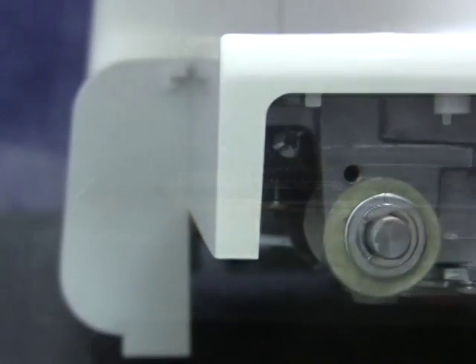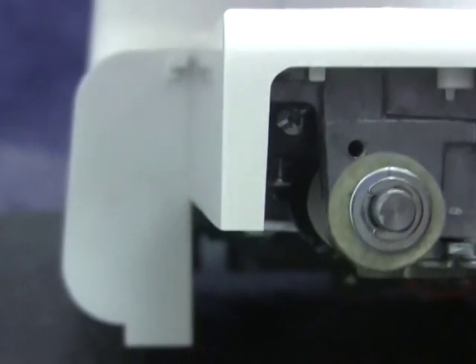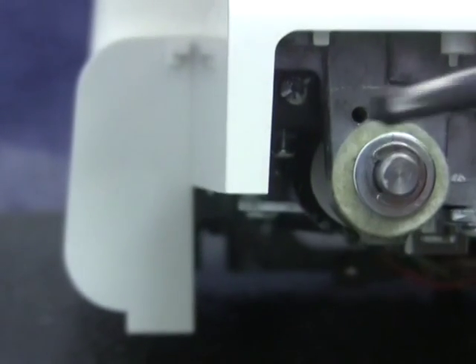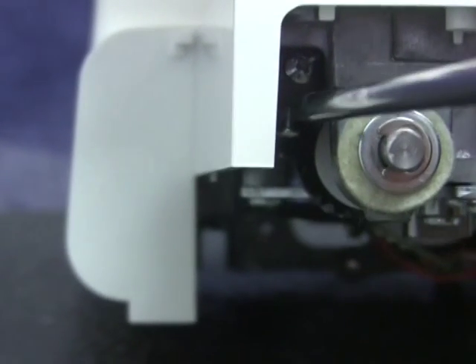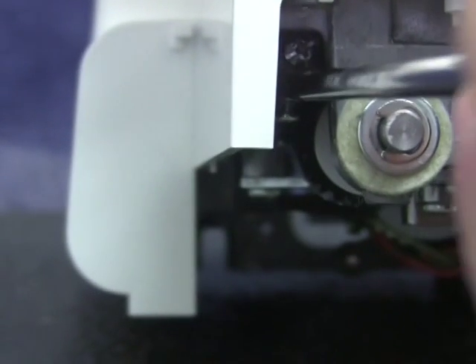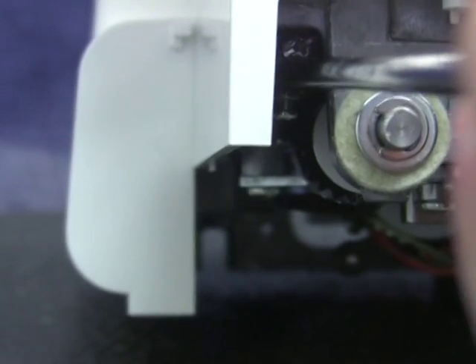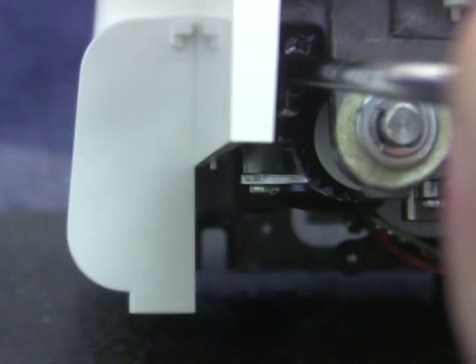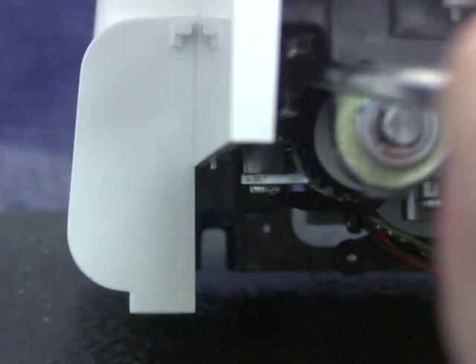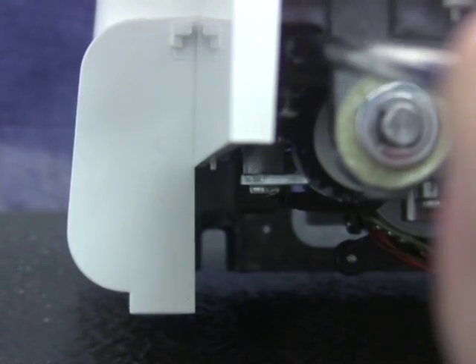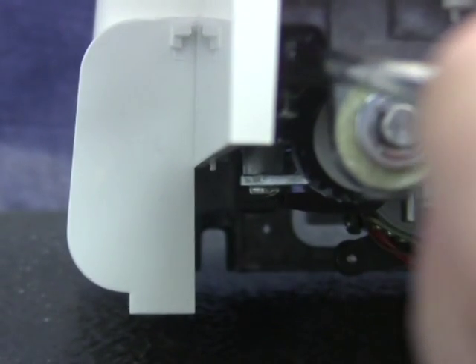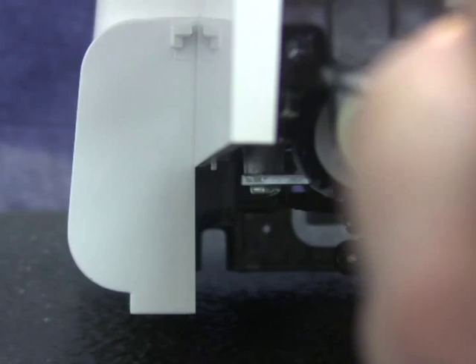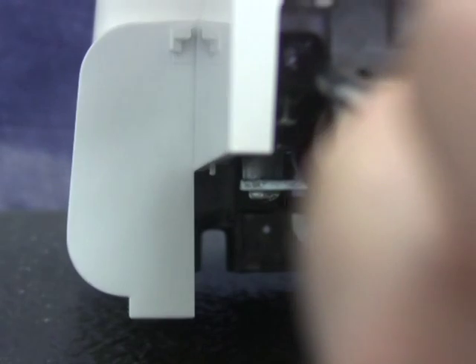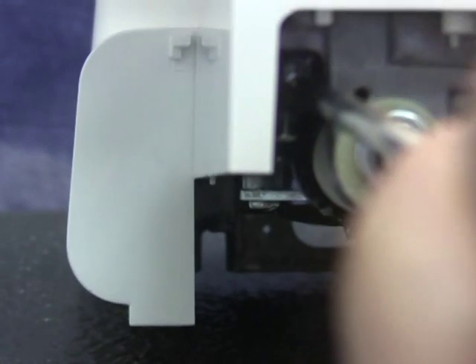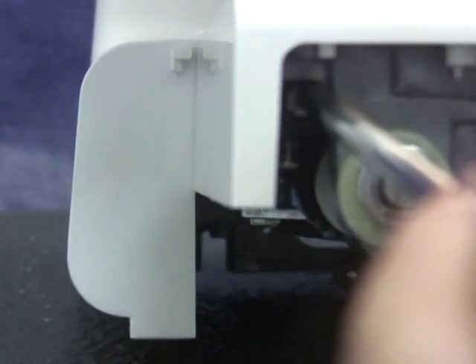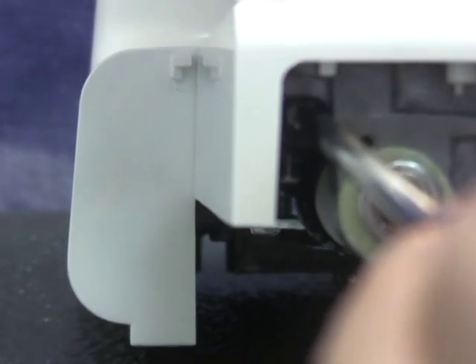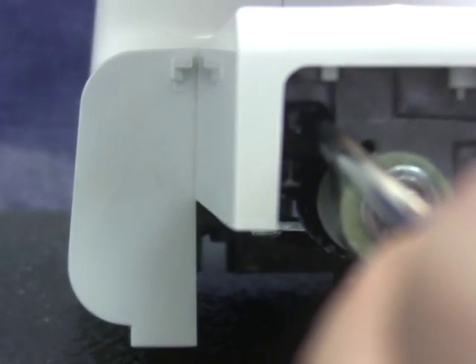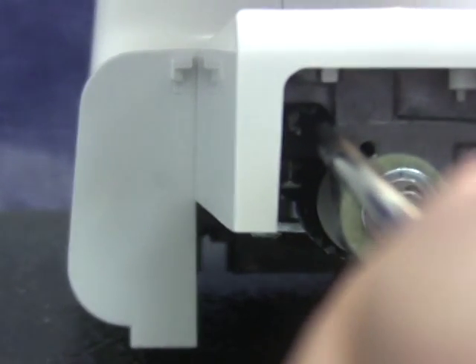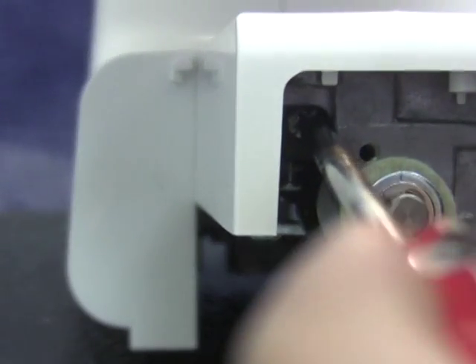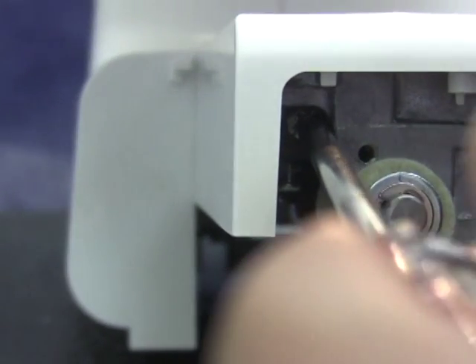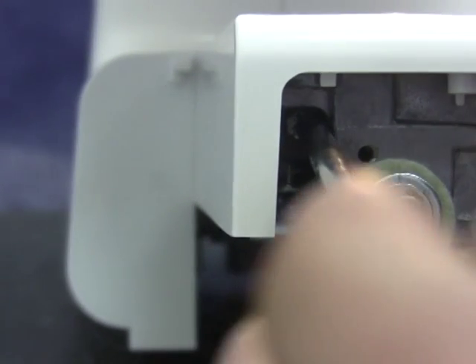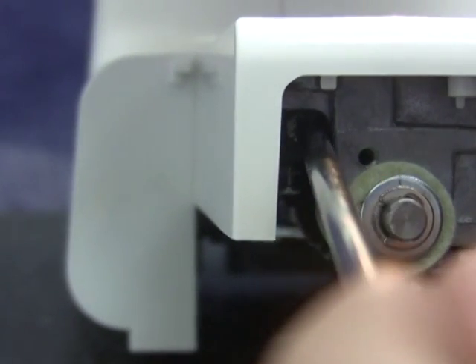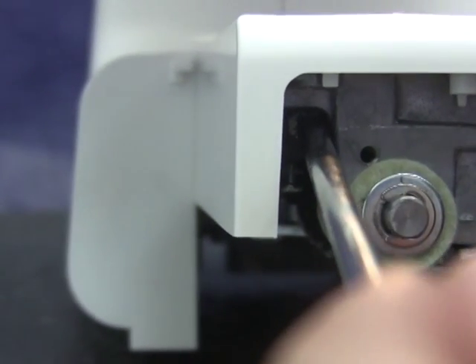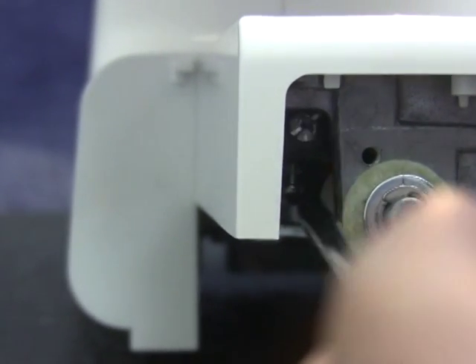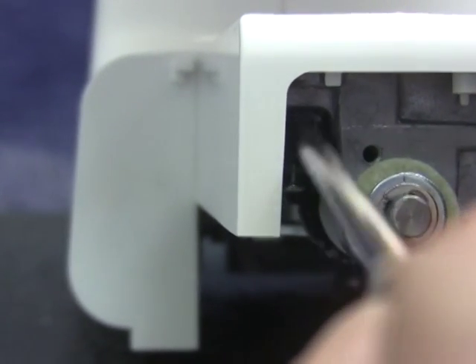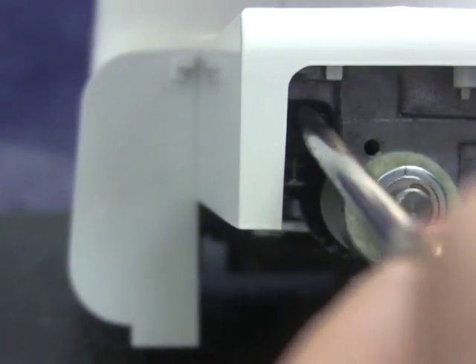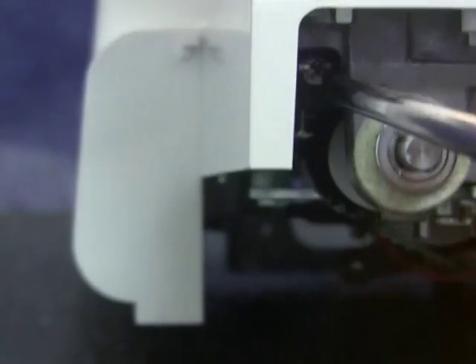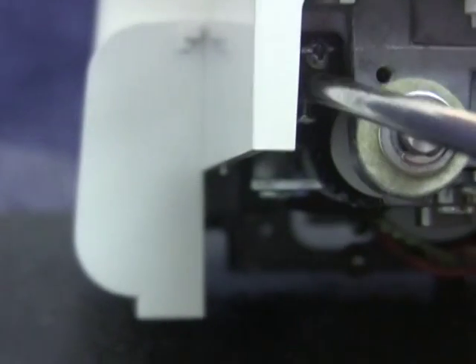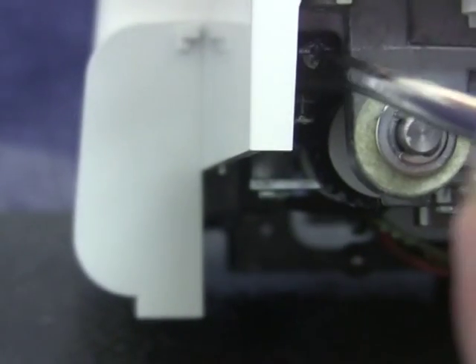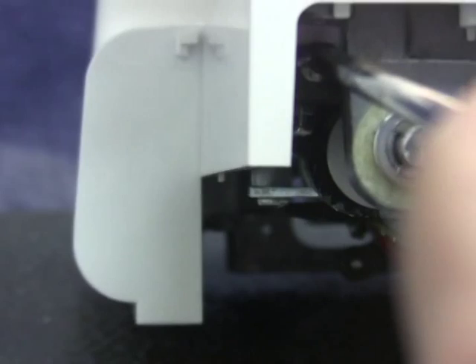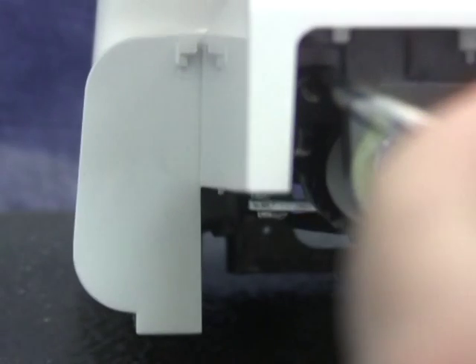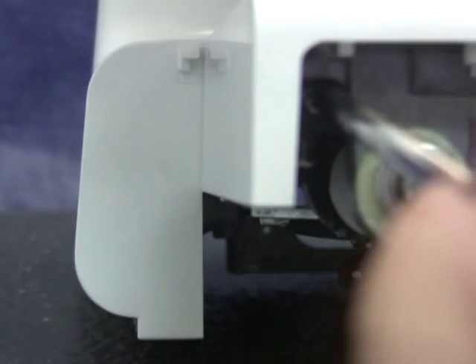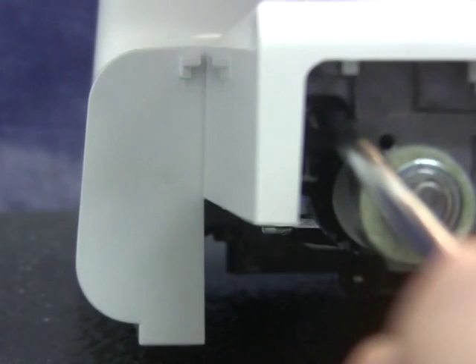If an adjustment is needed, there is a large Phillips set screw that we need to loosen first. This is the locking set screw that holds the adjustment in place.